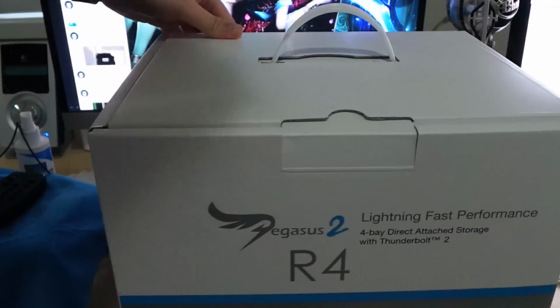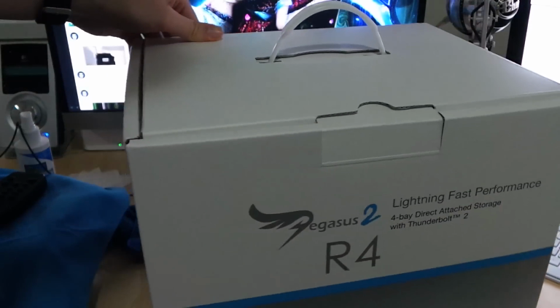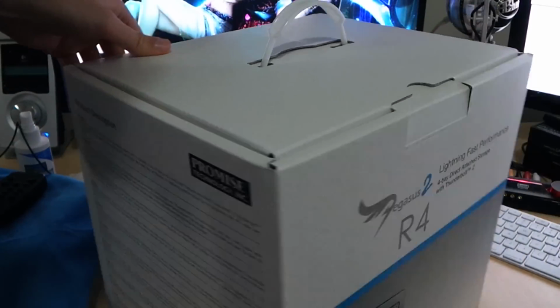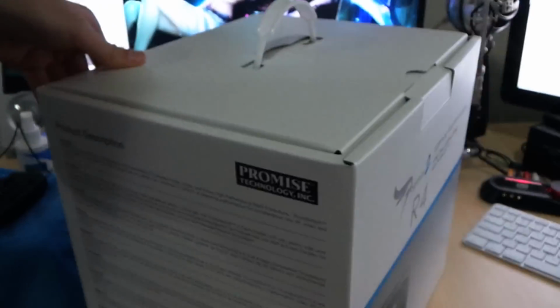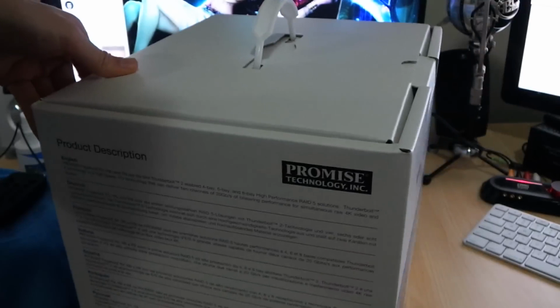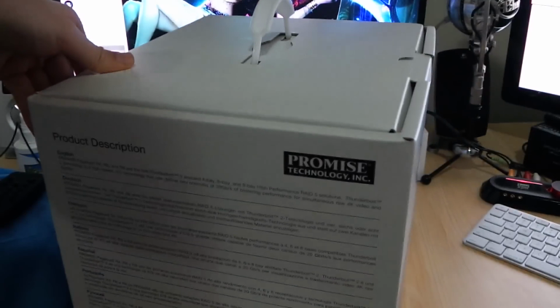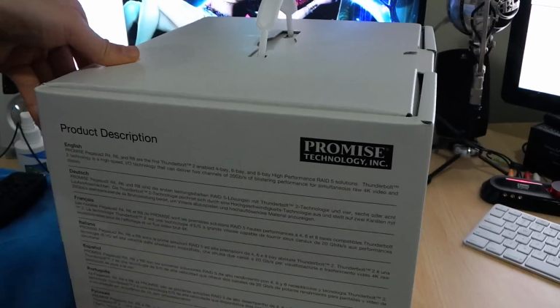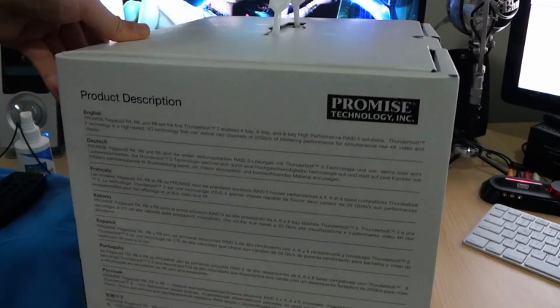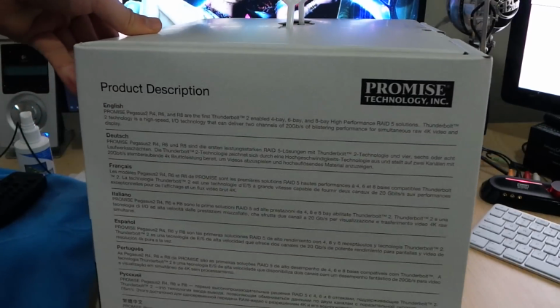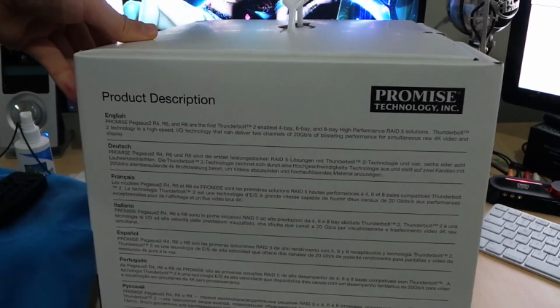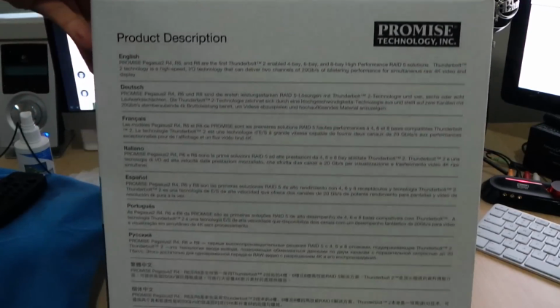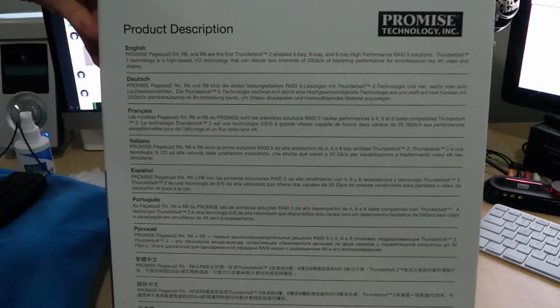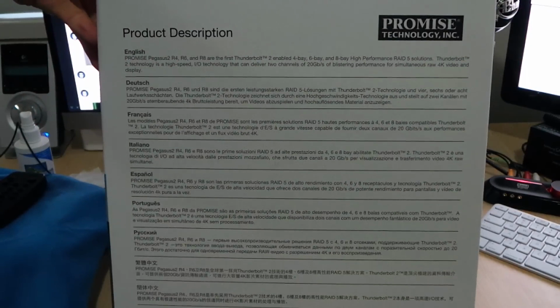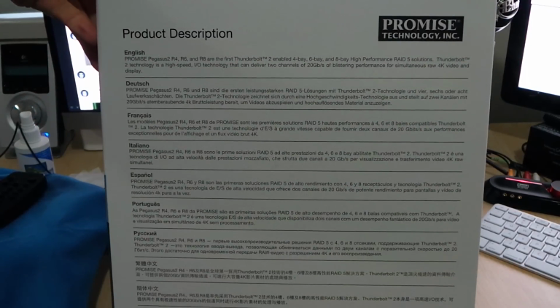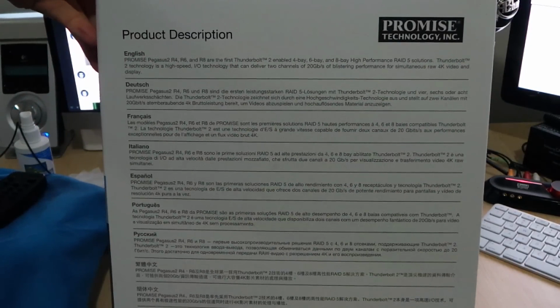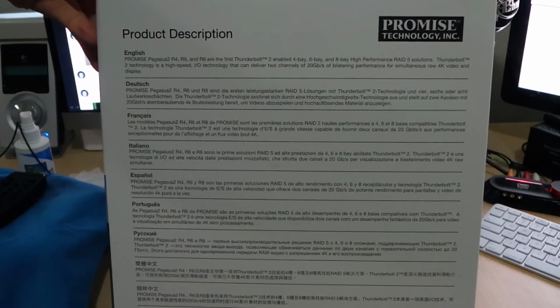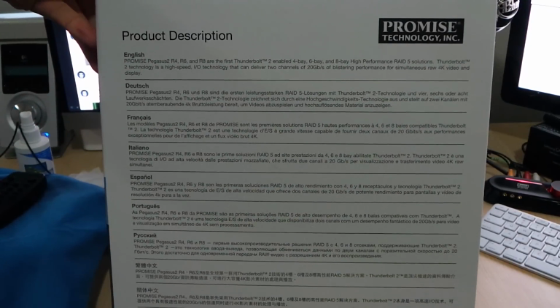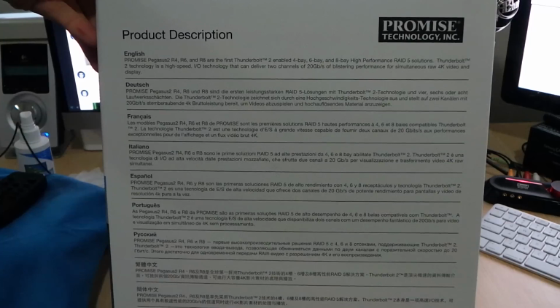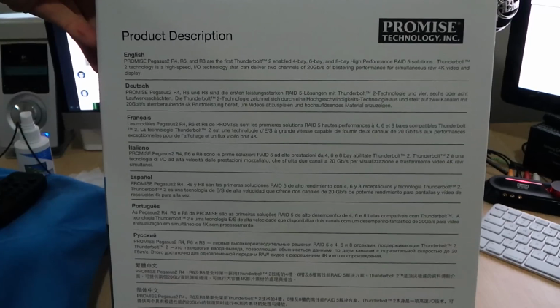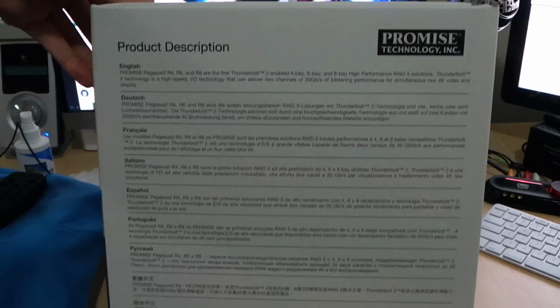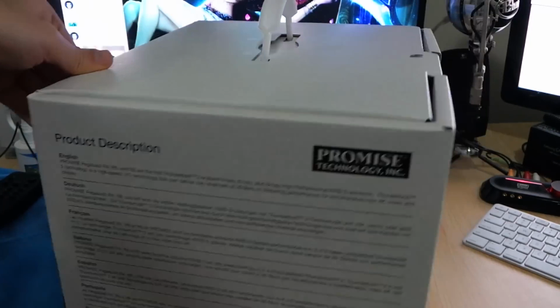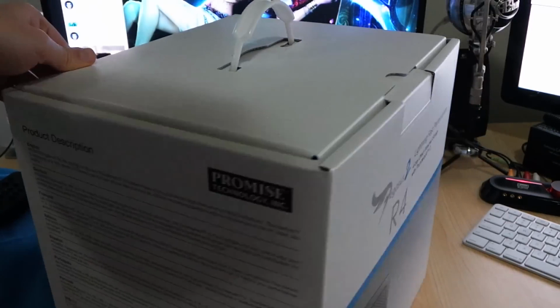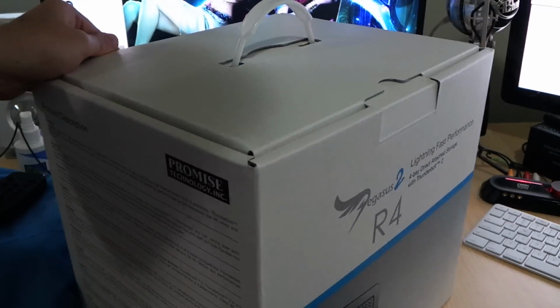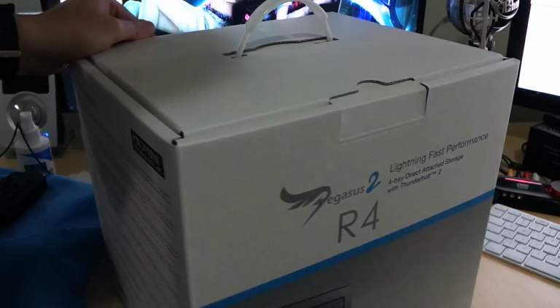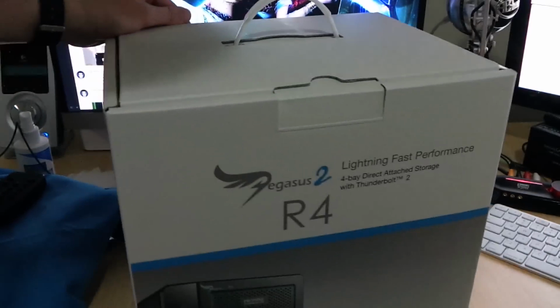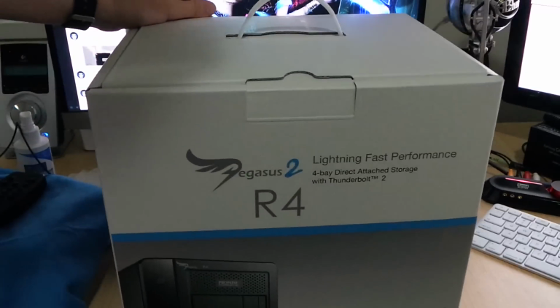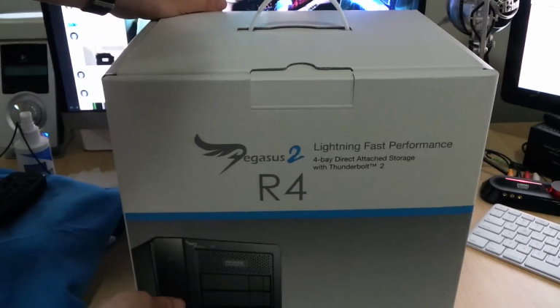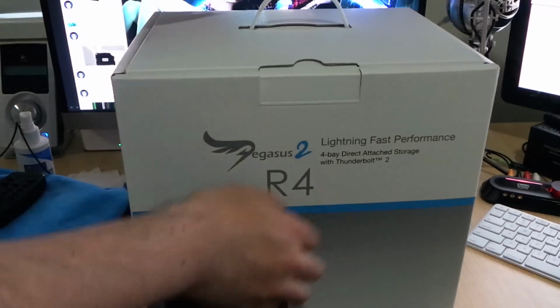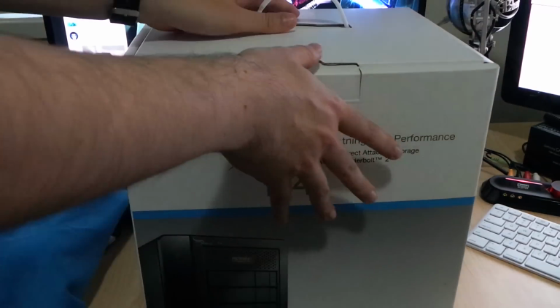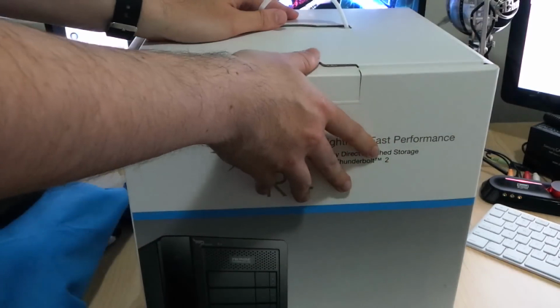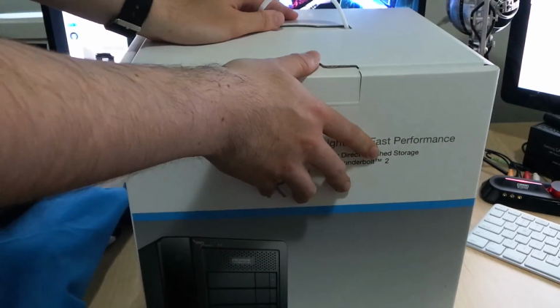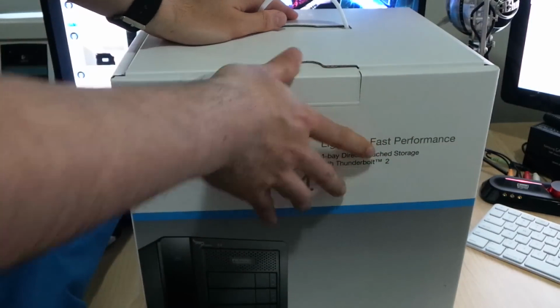We've got the product description from Promise here. Let's take a look in the box and see what we've got.